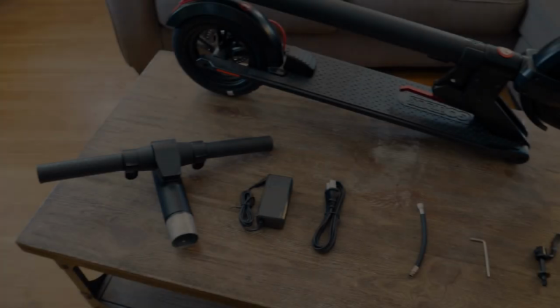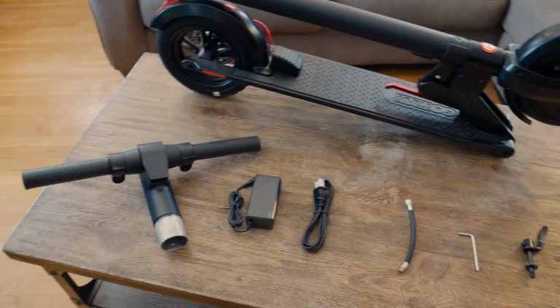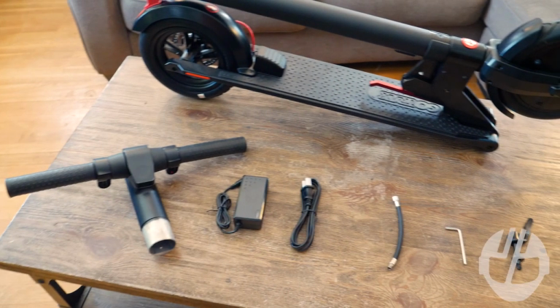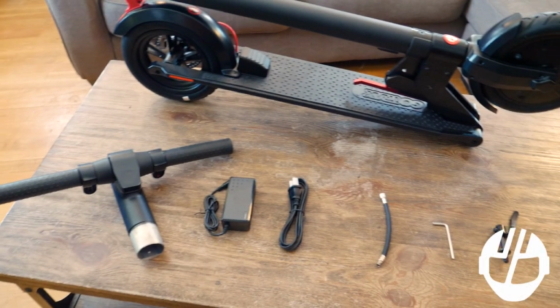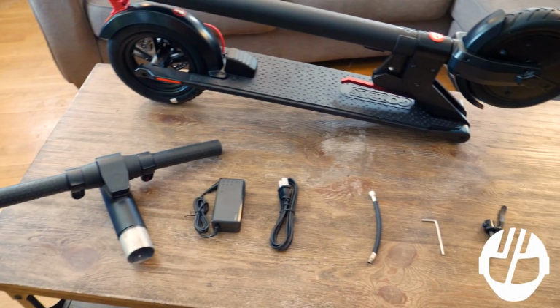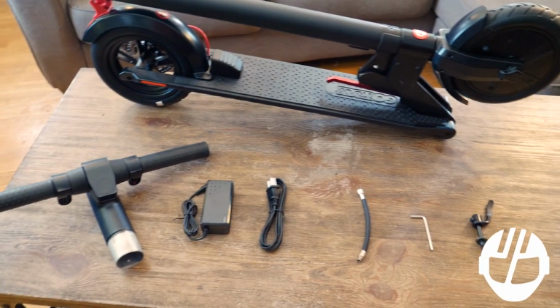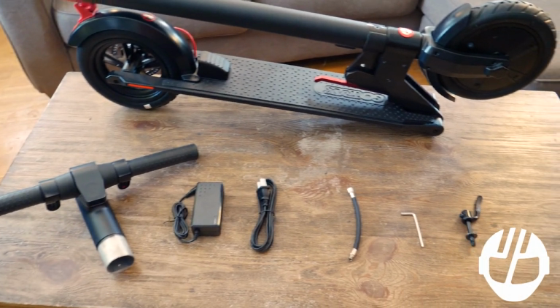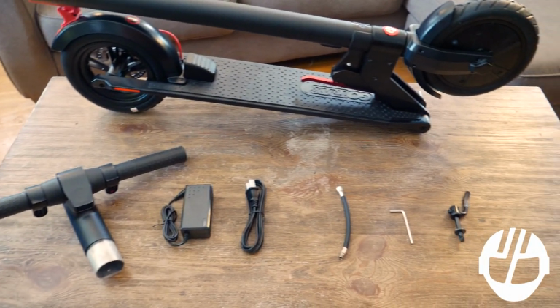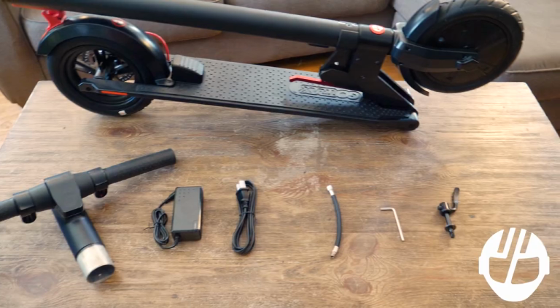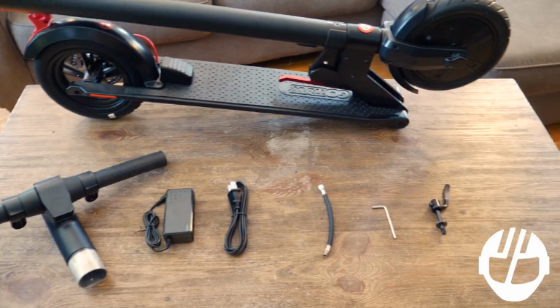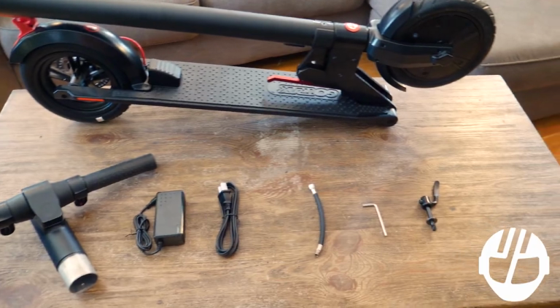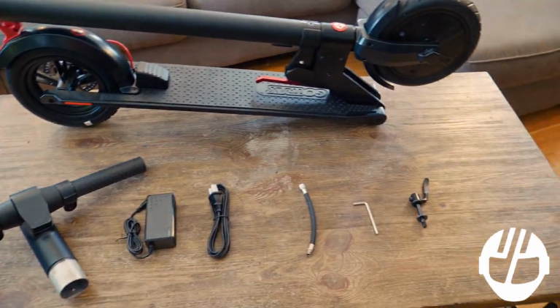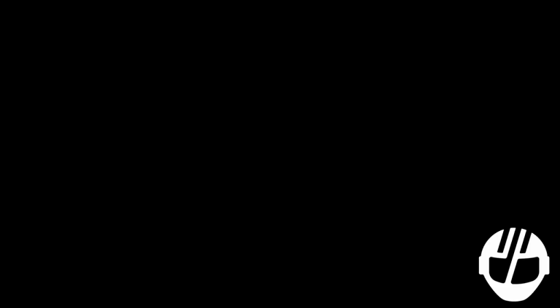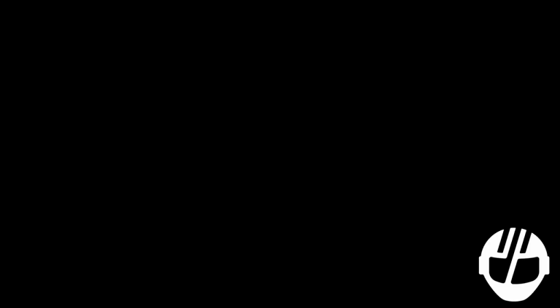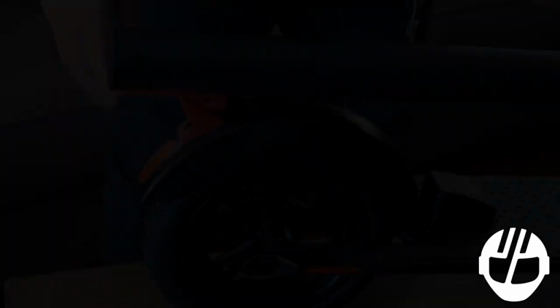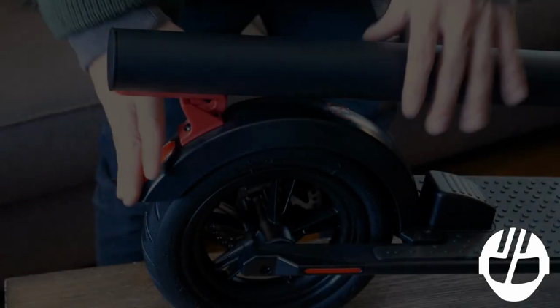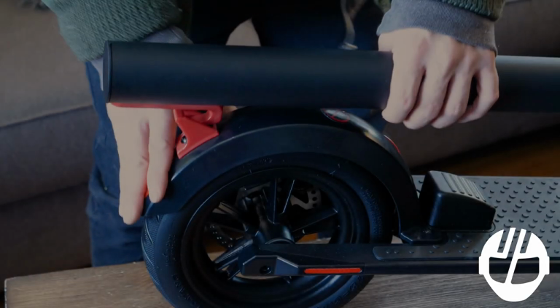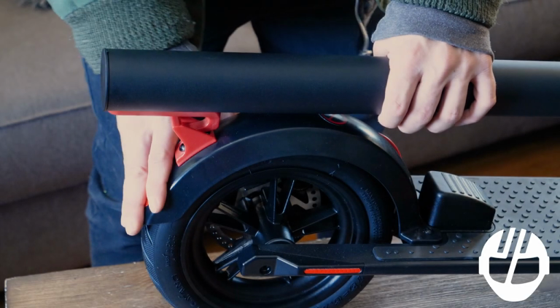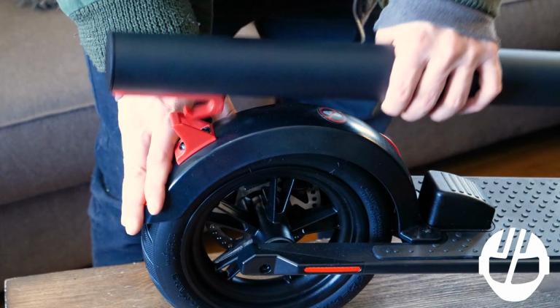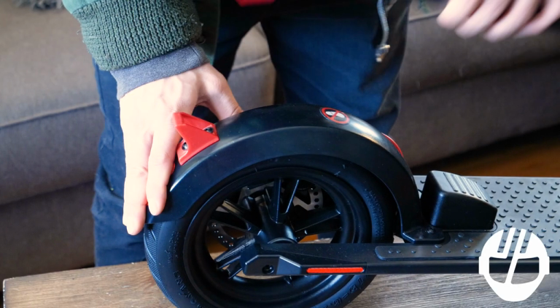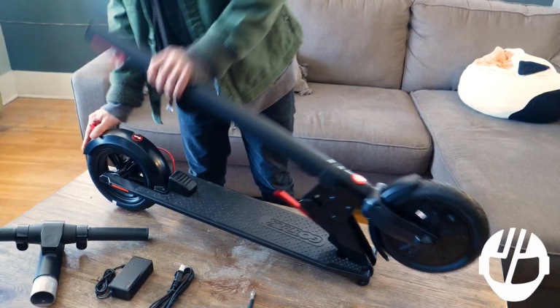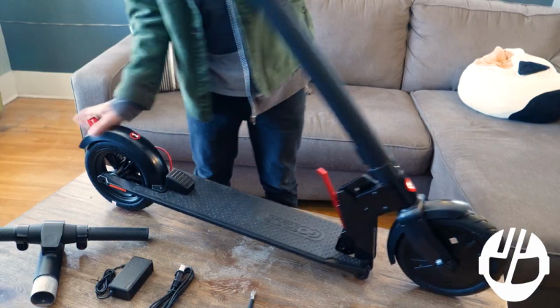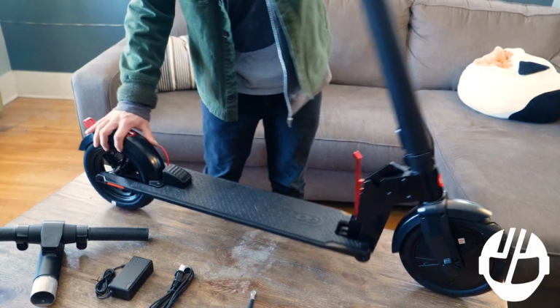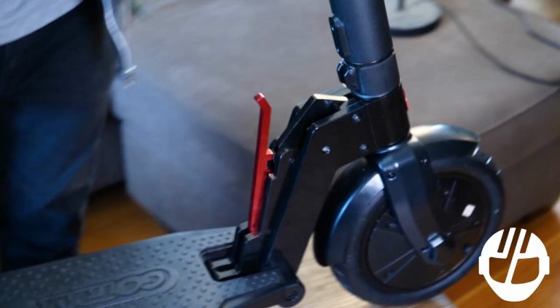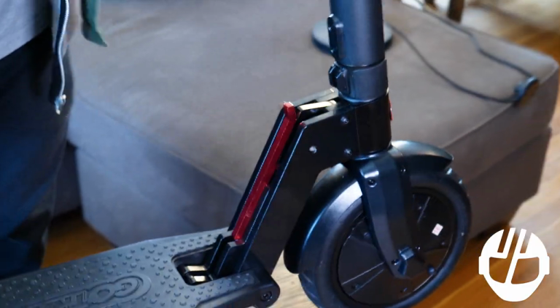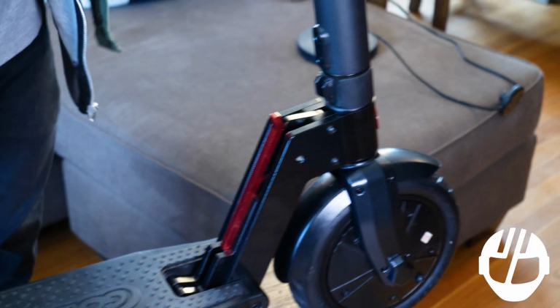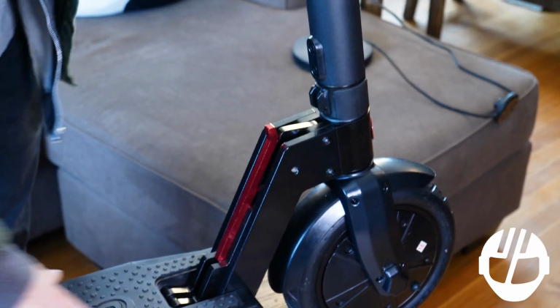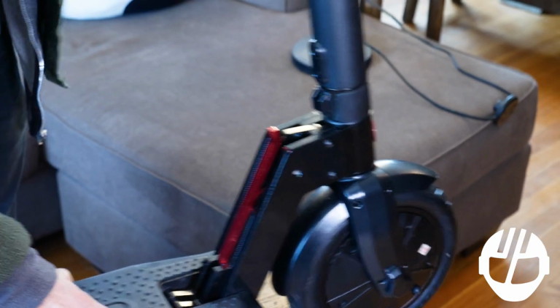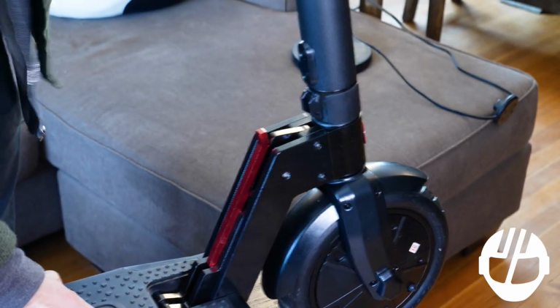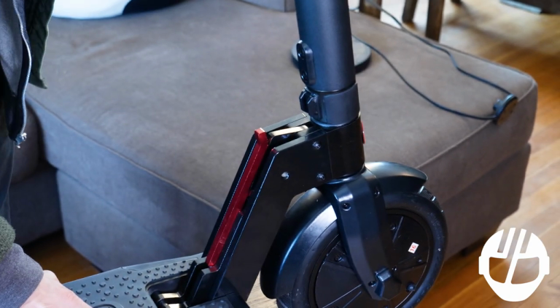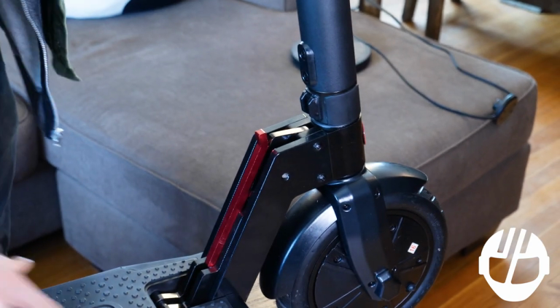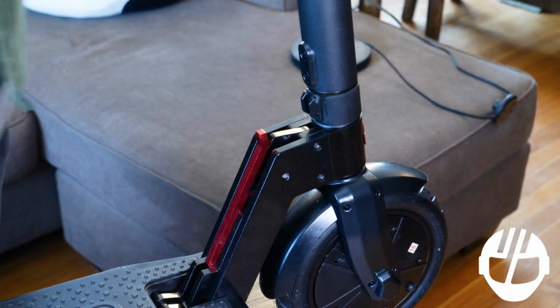You should find each of these items in your GXL box. Press down on the rear fender, unfold the scooter, and lock it in the upright position.